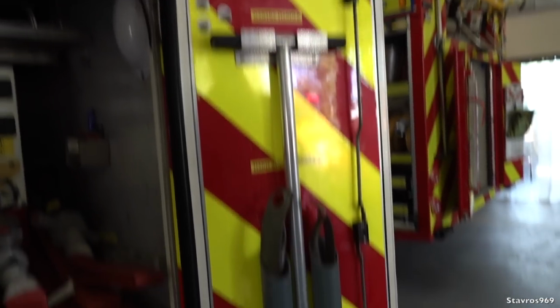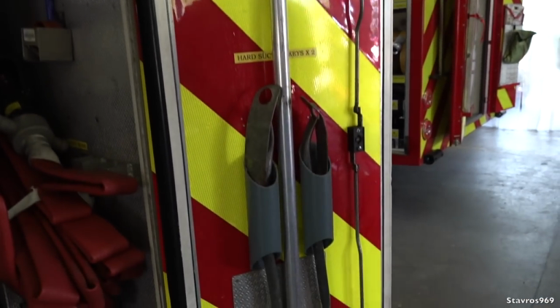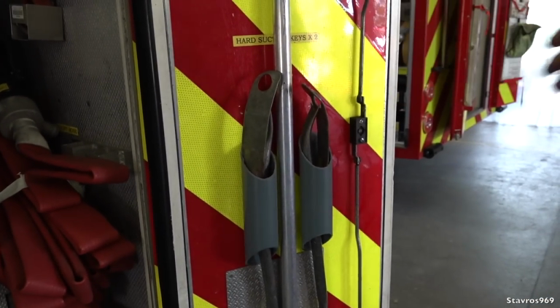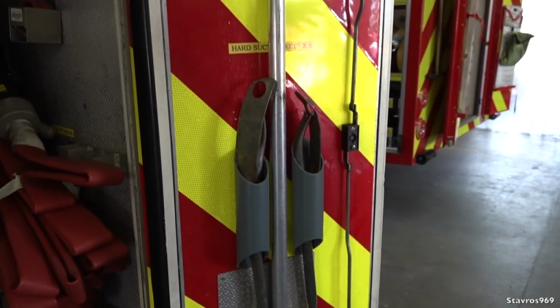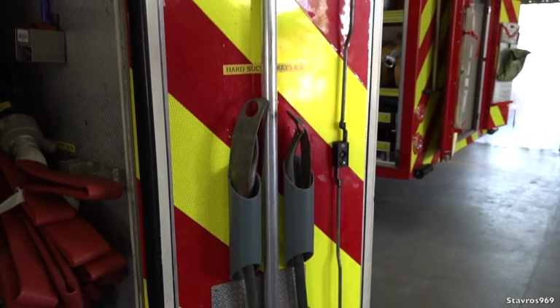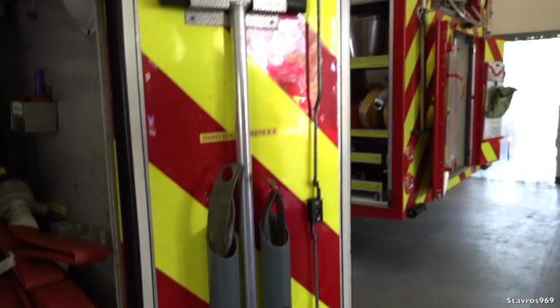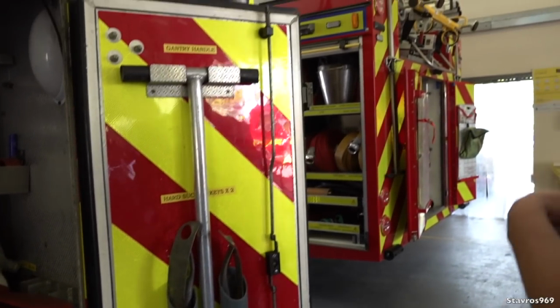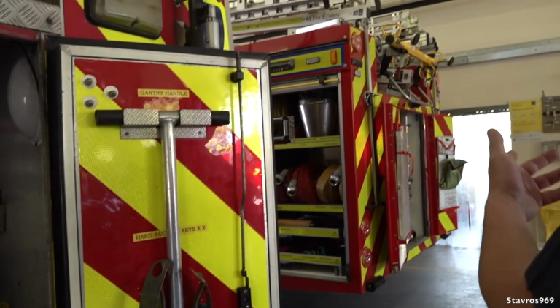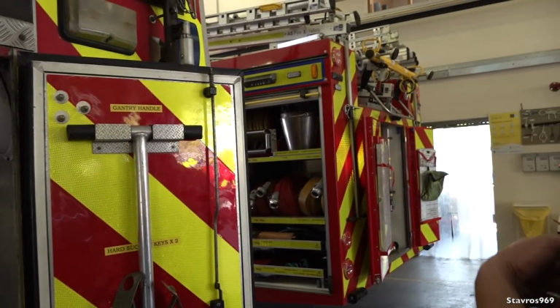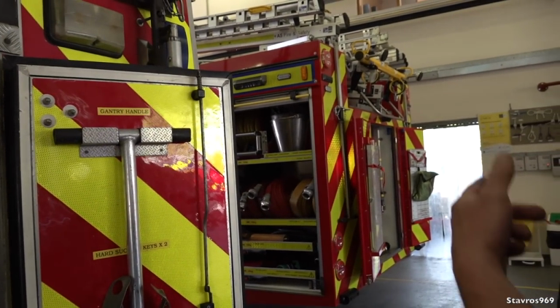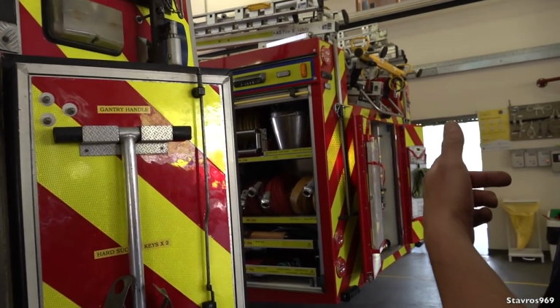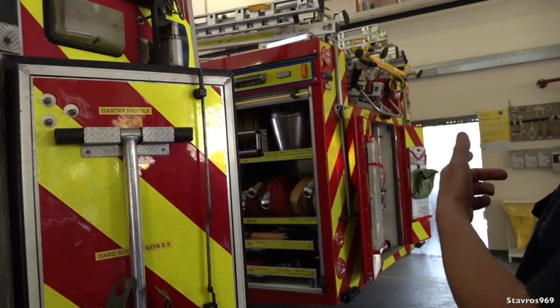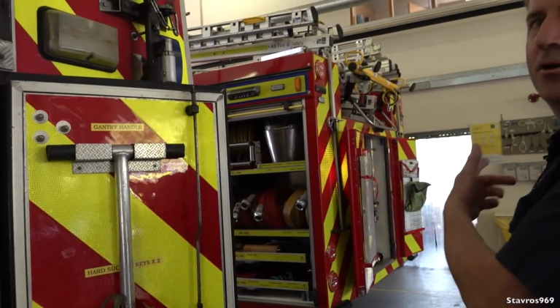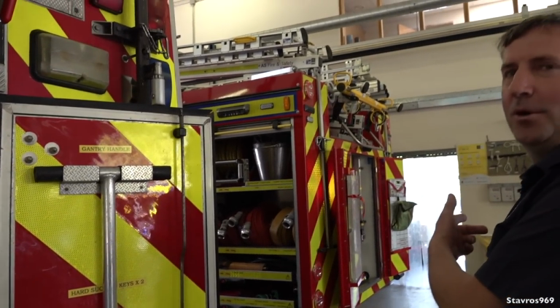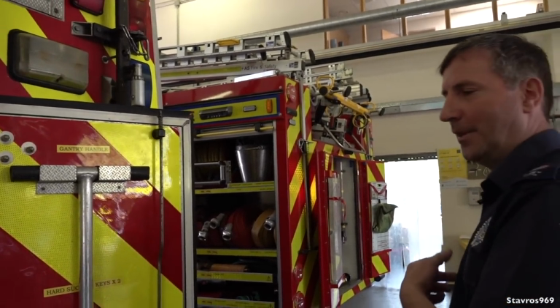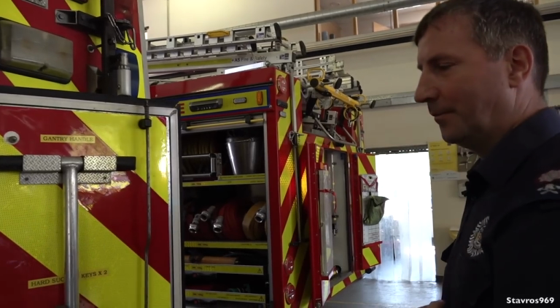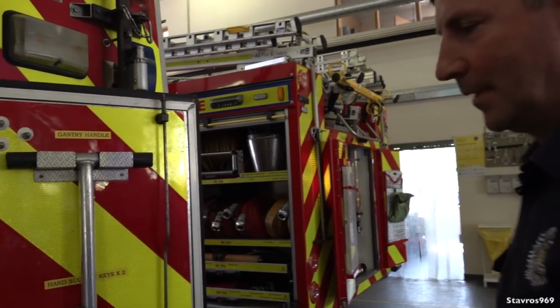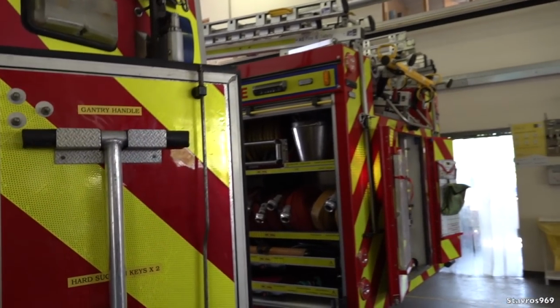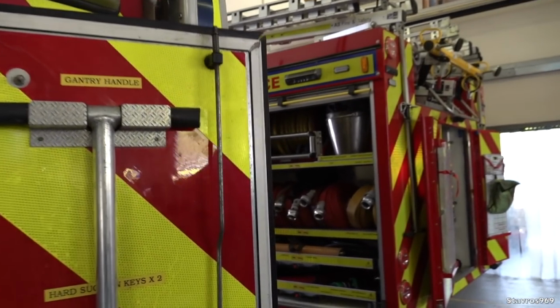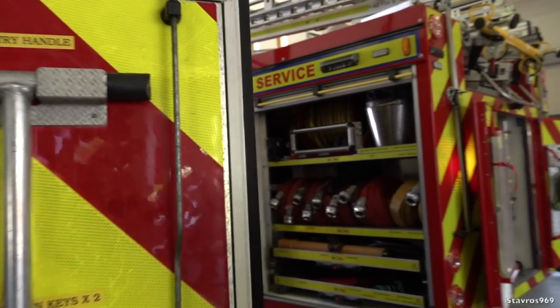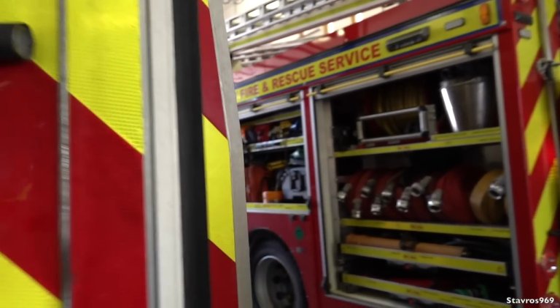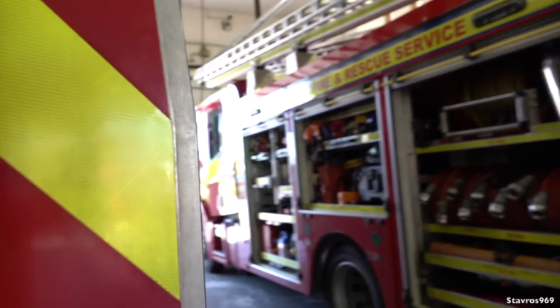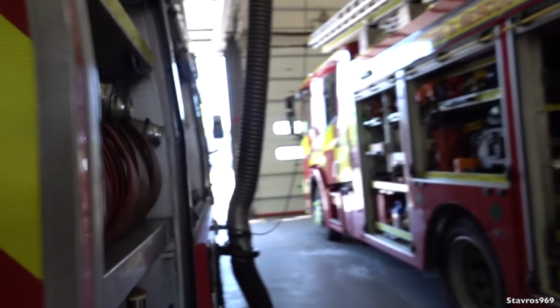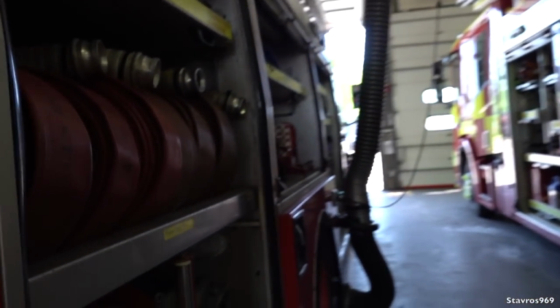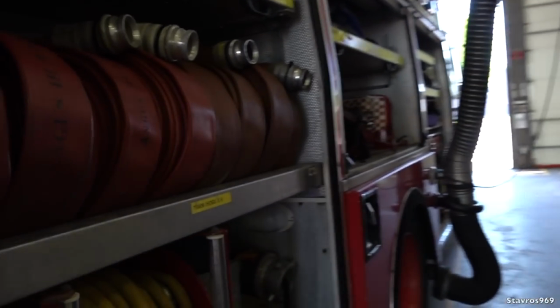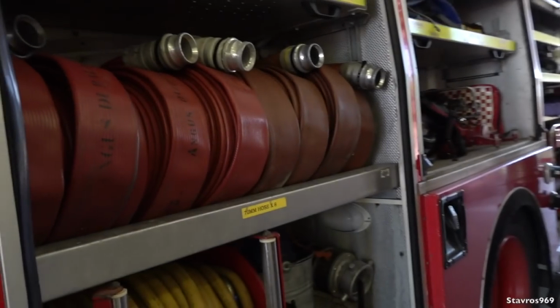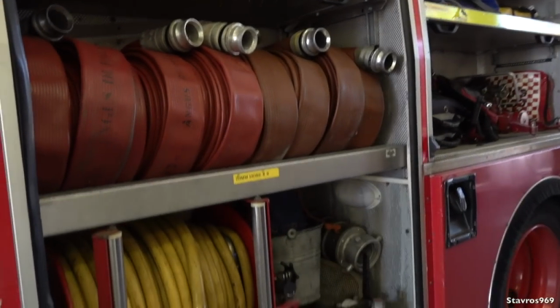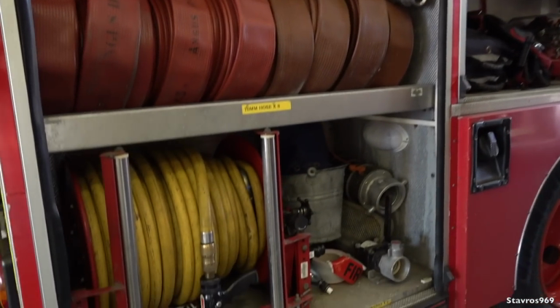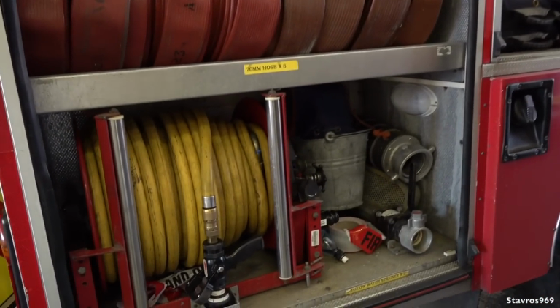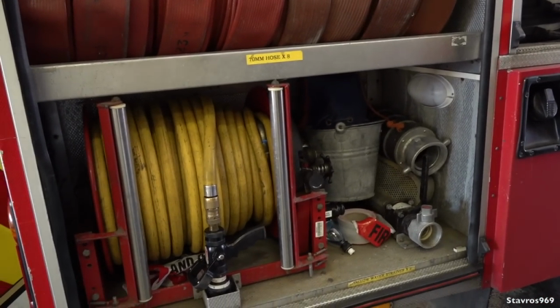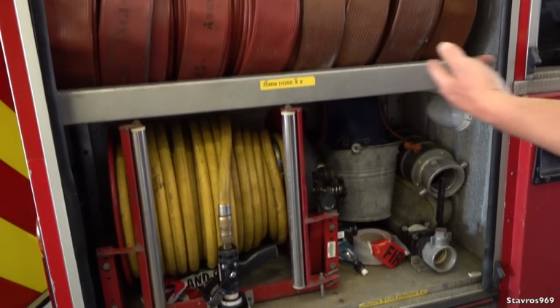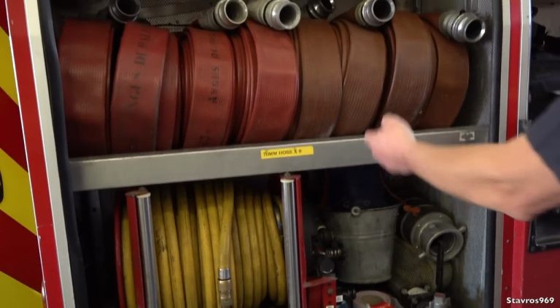Now Danny, we'll just continue walking around Alpha 2. Back of the Alpha 2, it's fundamentally the same as Alpha 1. It's got a Godiva pump there. All the ladders up the top — 13.5, 10.5 roof ladder, and a short extension ladder. Same control board here. The Godiva pump is a 2010 pump — it's about 2,000 litres every minute. That's very good — that's like two IBC tanks every minute.